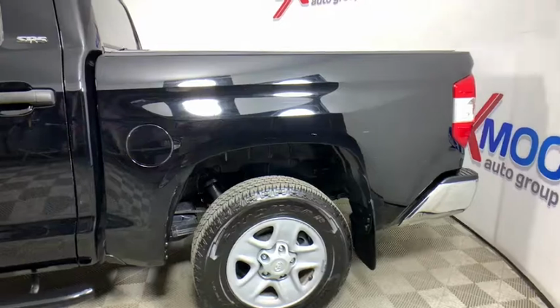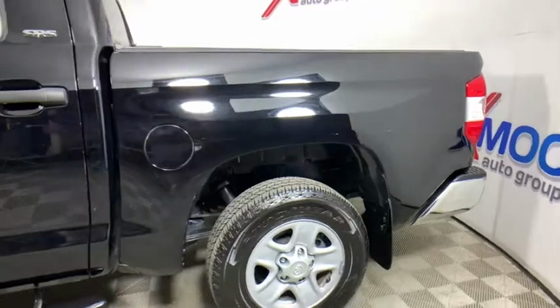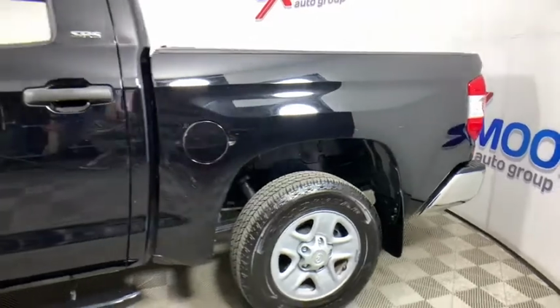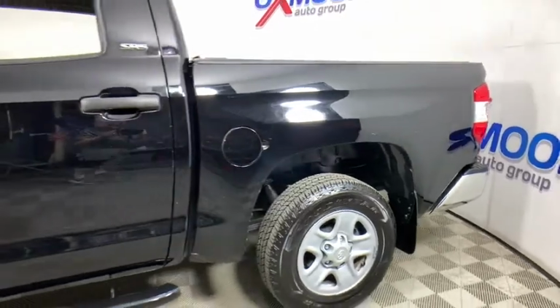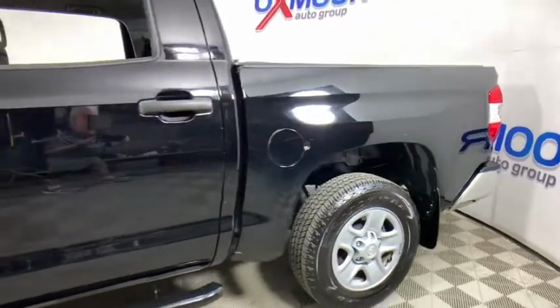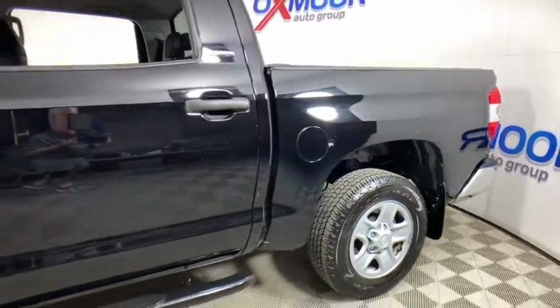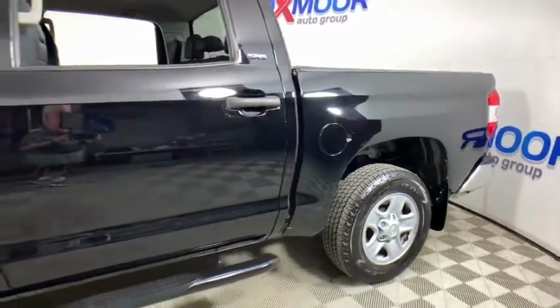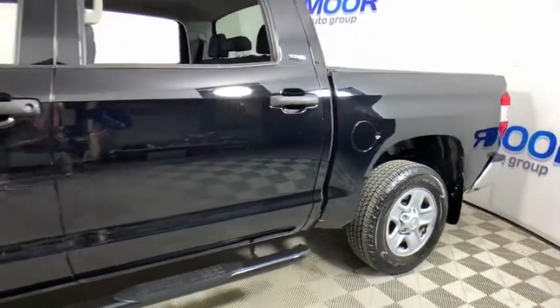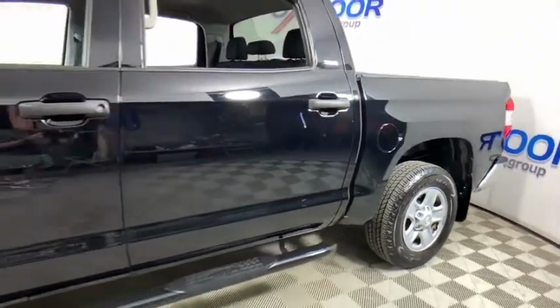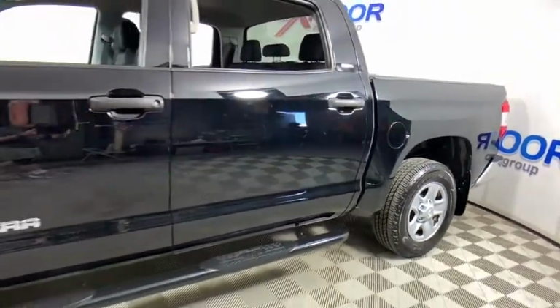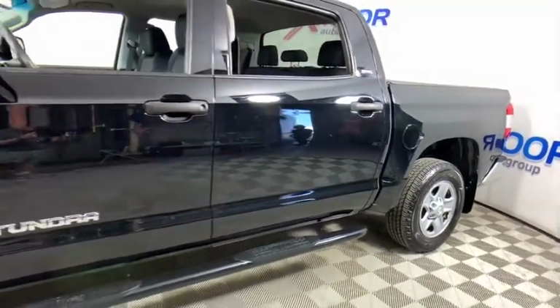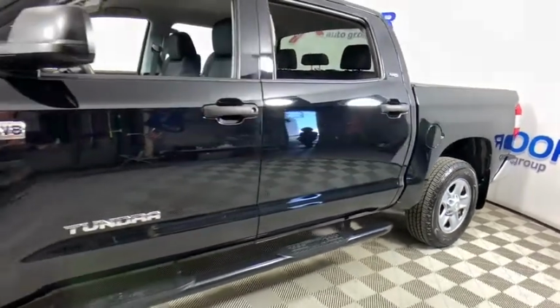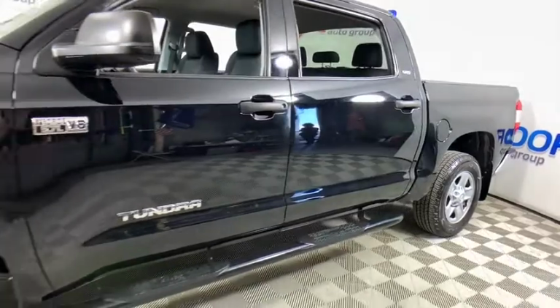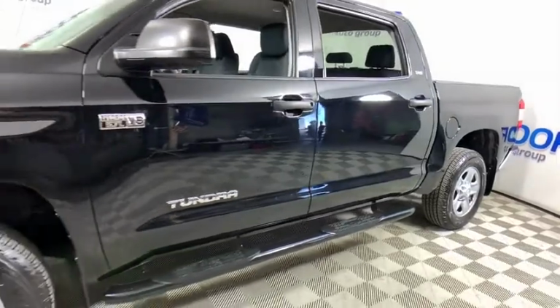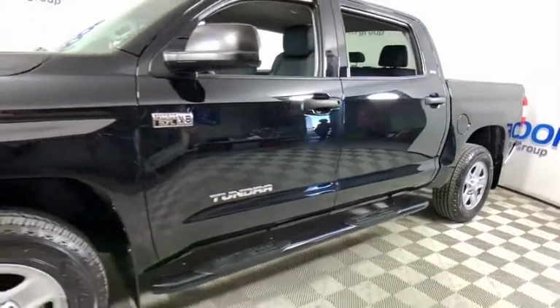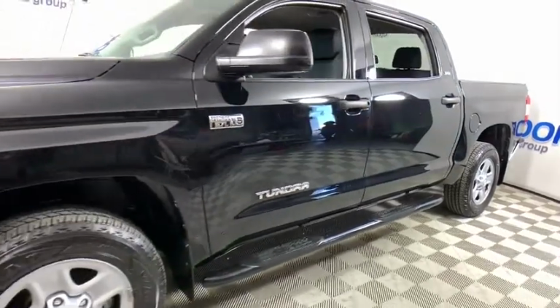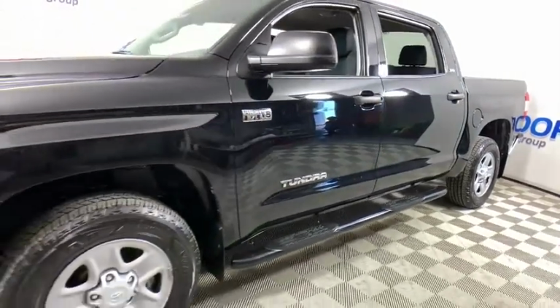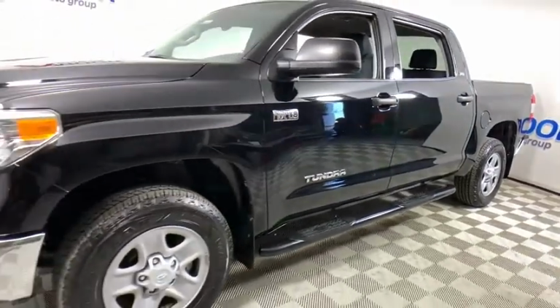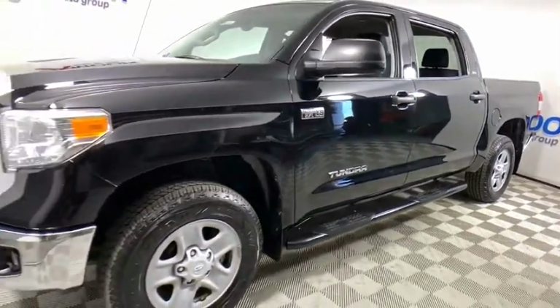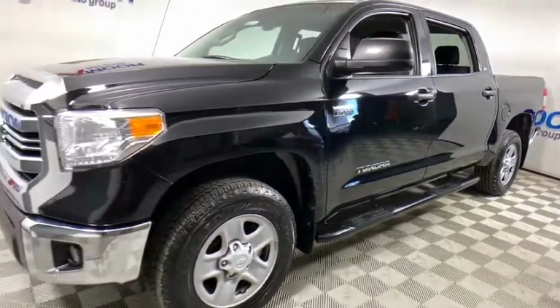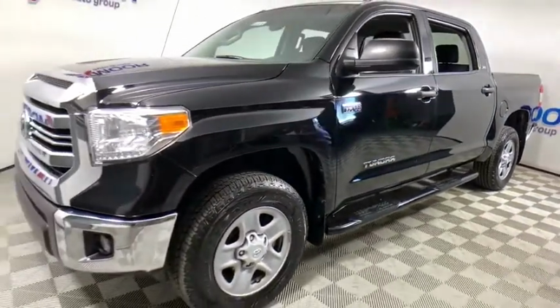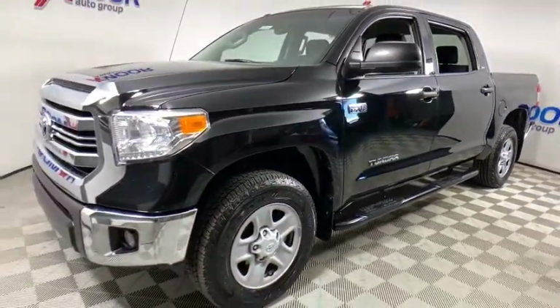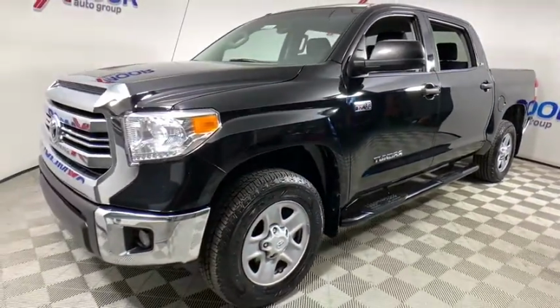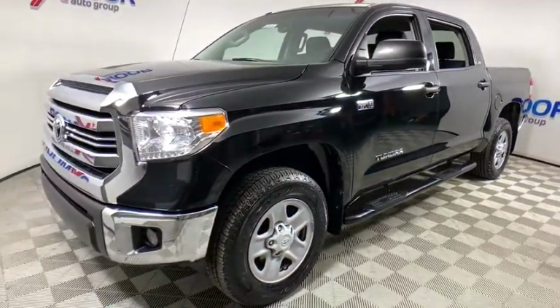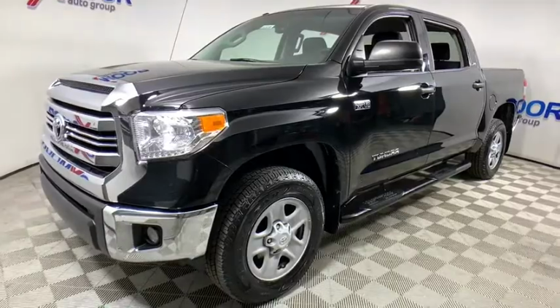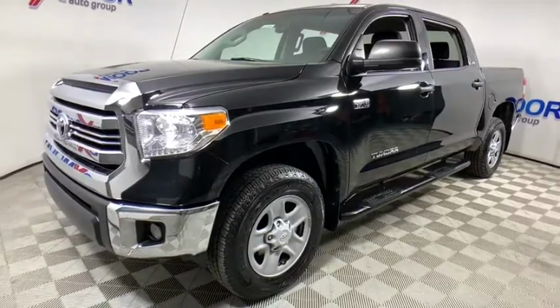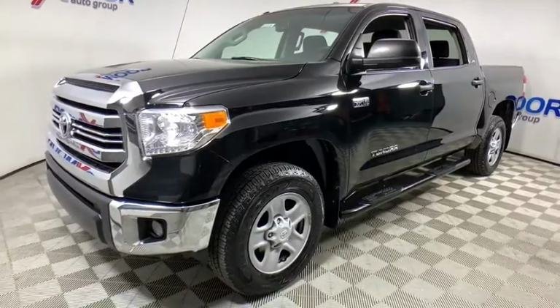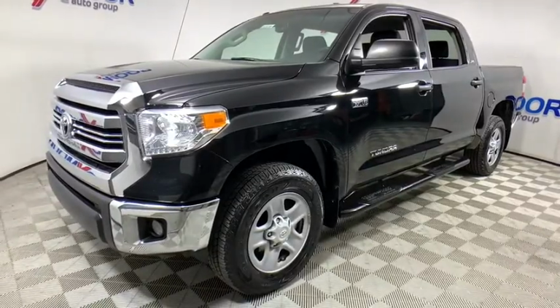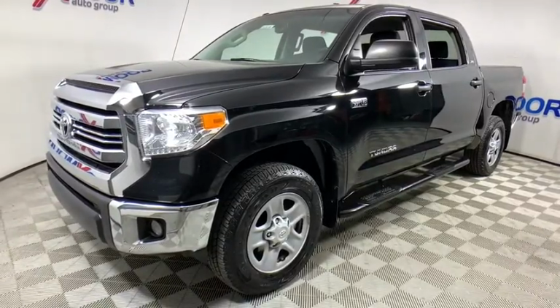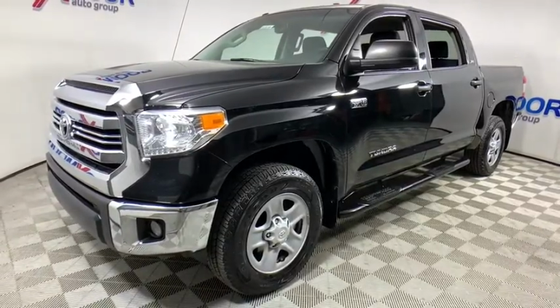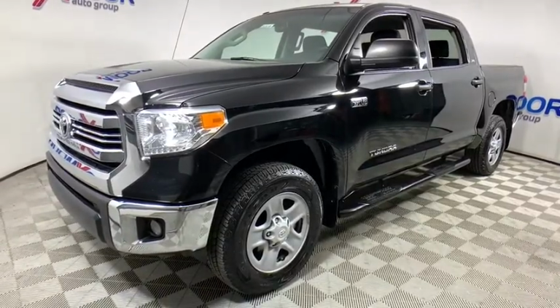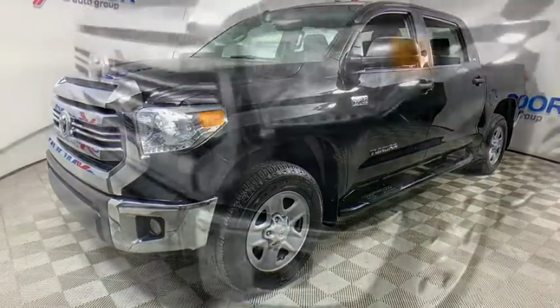We are pleased to show you the 2017 Toyota Tundra. Tundra has a number of unique features useful for those using it as a work truck, including extra-large door handles, a deck rail system, and an integrated tow hitch.